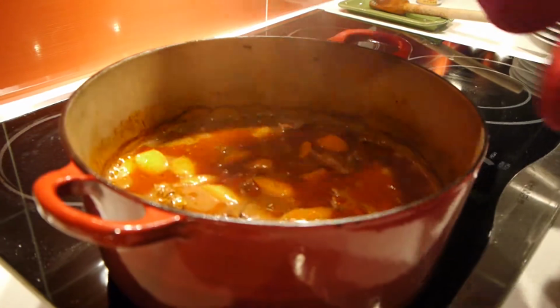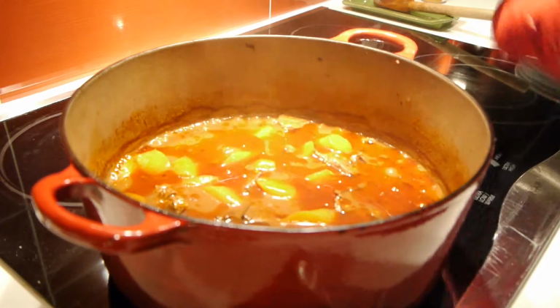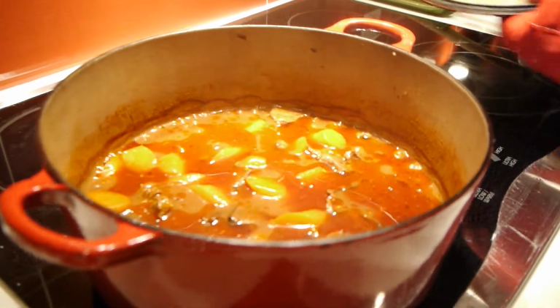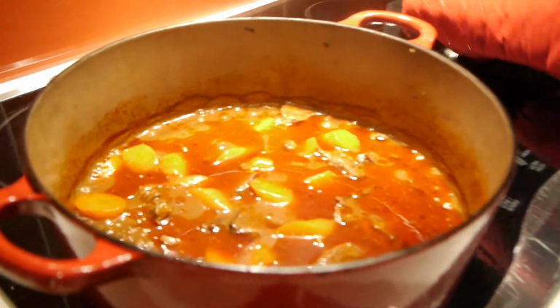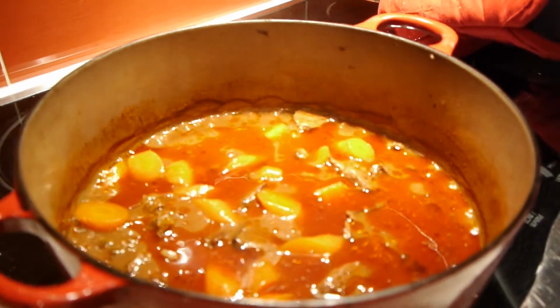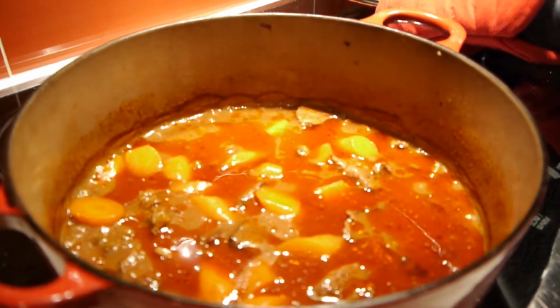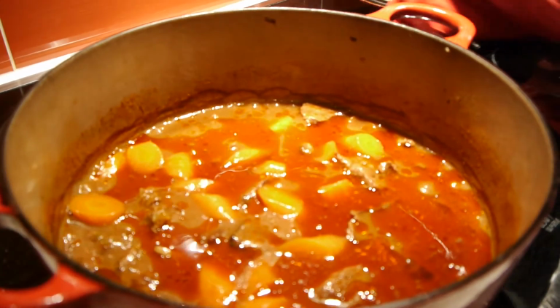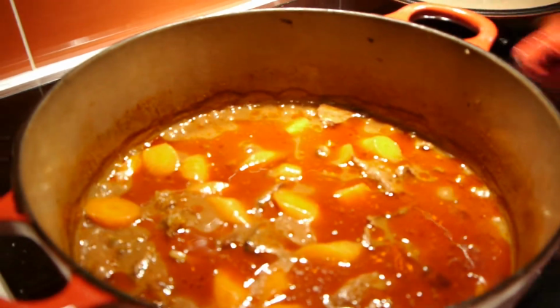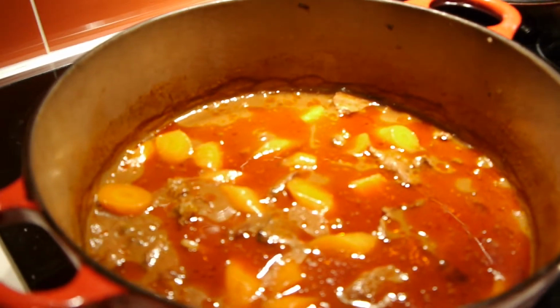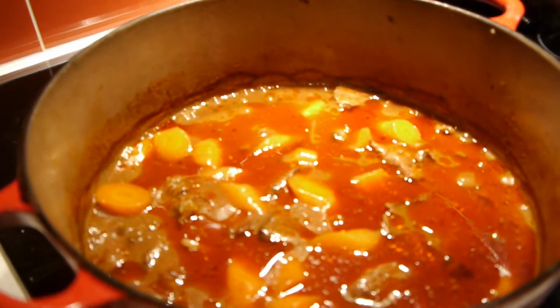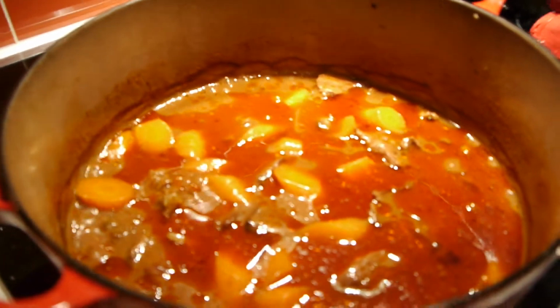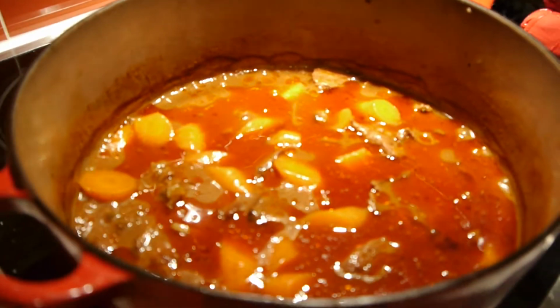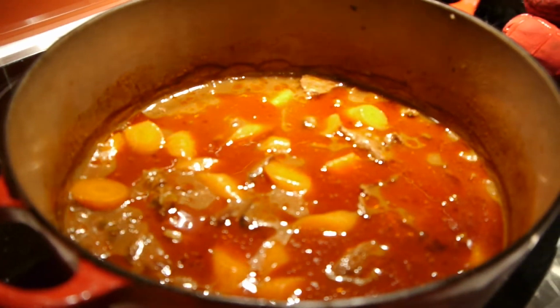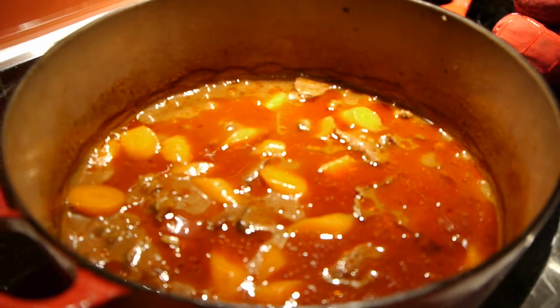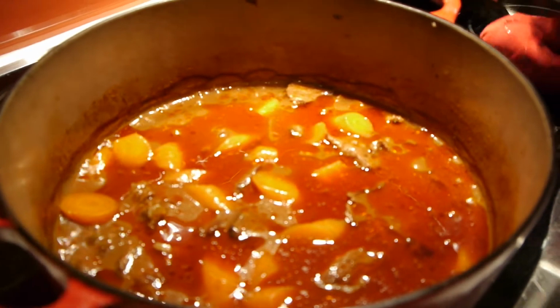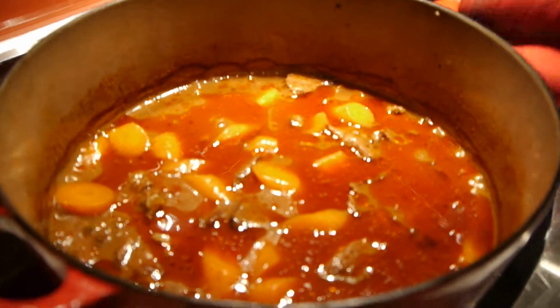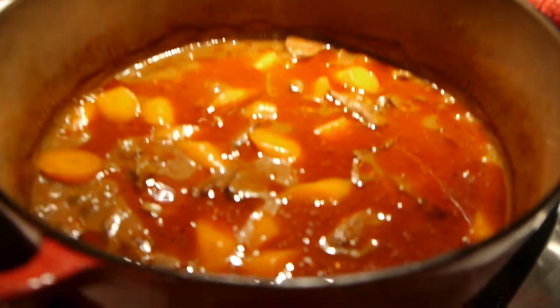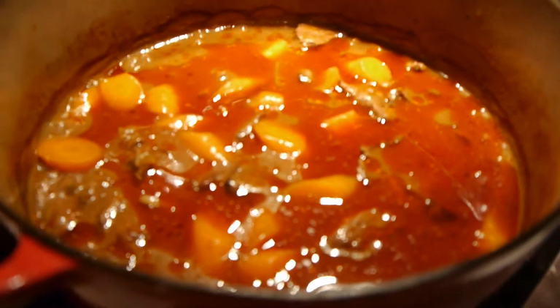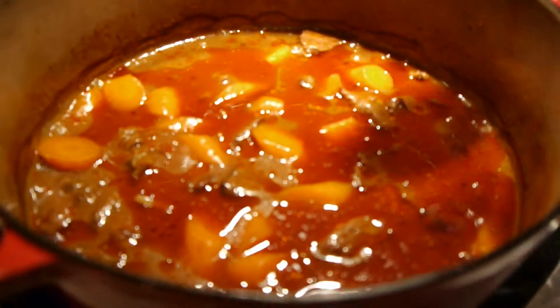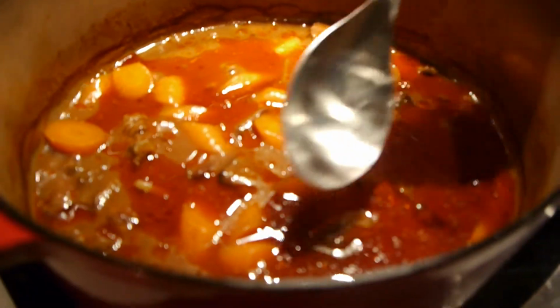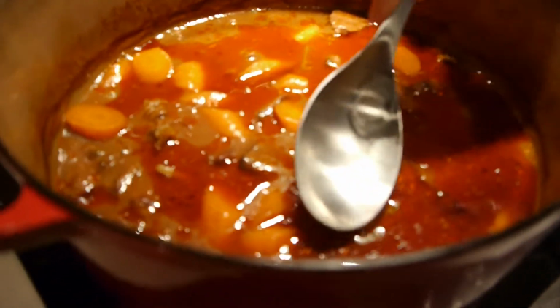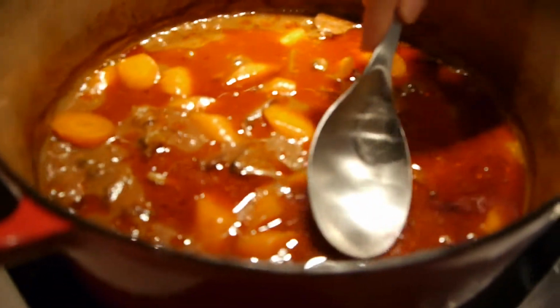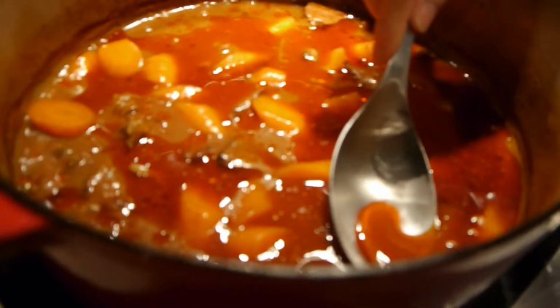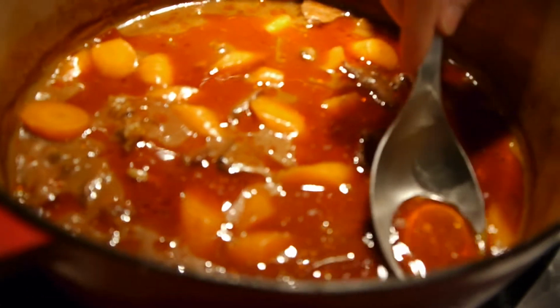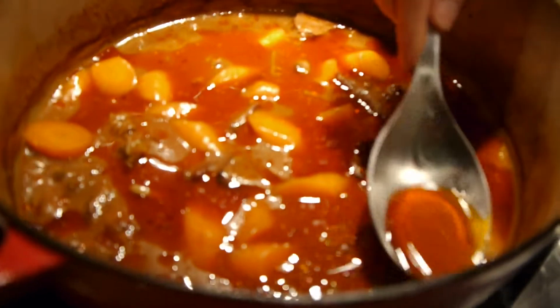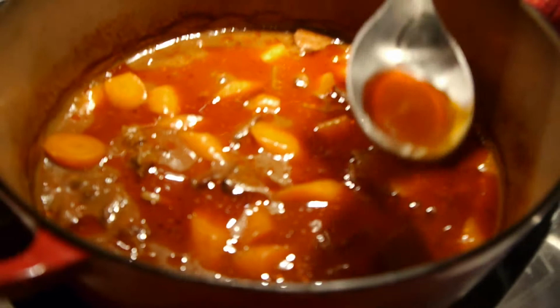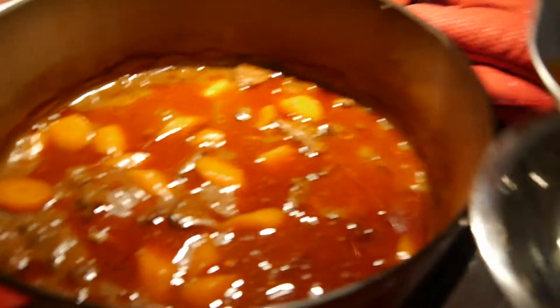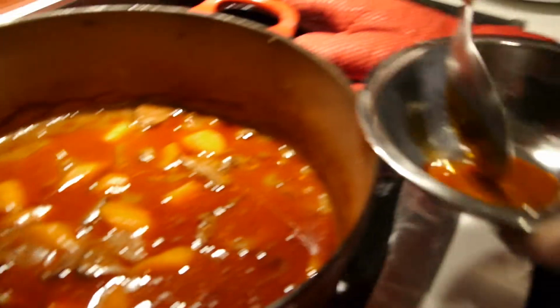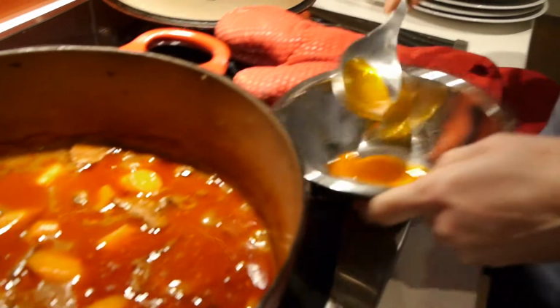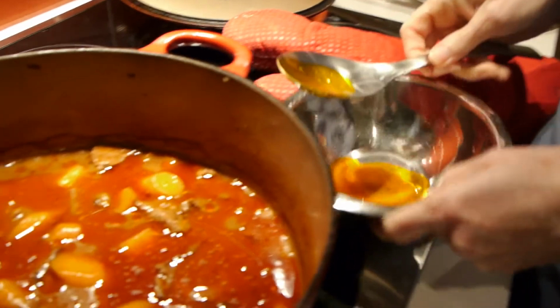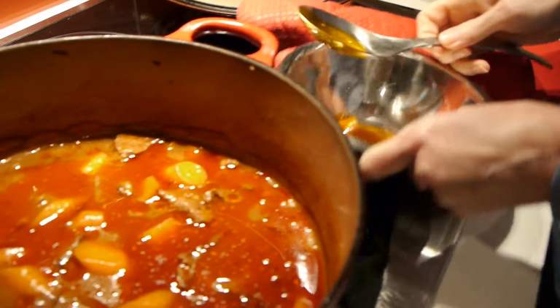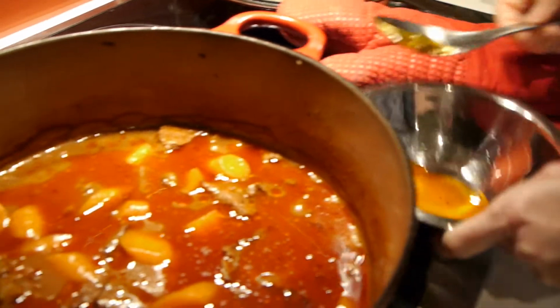Now it's ready. You can see the fat from the meat has risen to the surface — it's very easy to get rid of, just skim it from the top. It's quite red, which is mostly because of the tomatoes we've added.